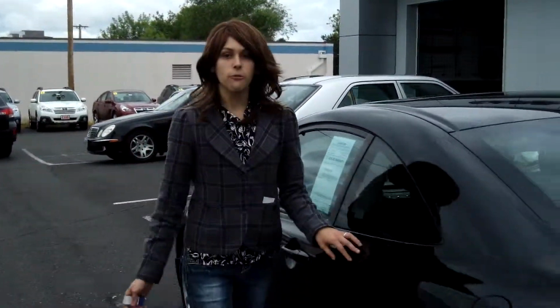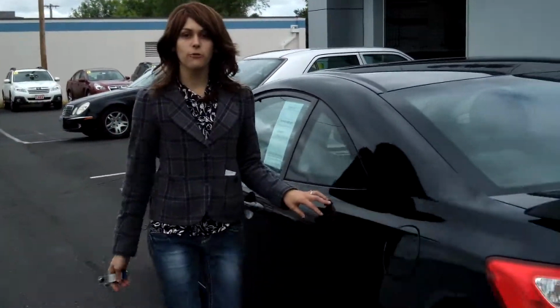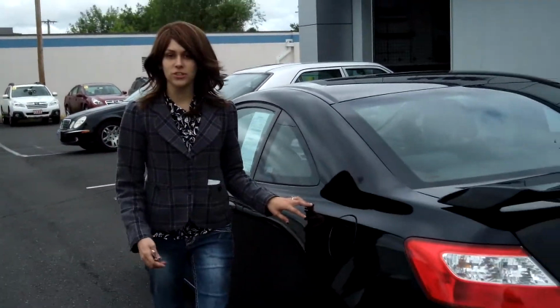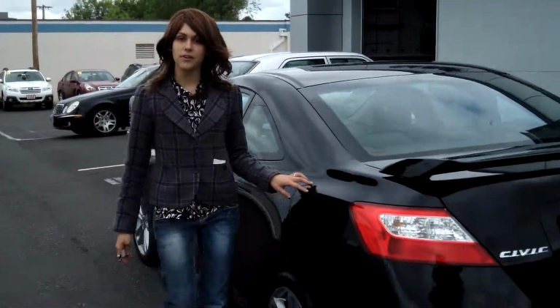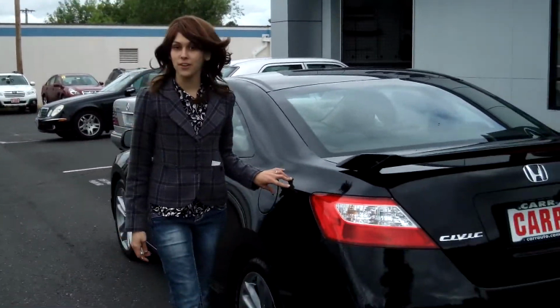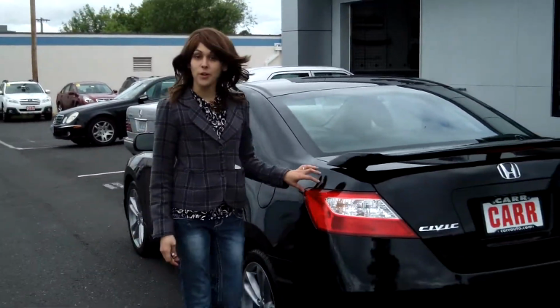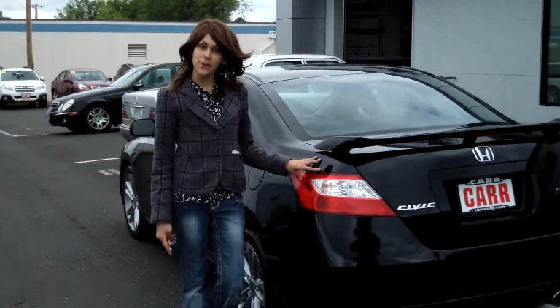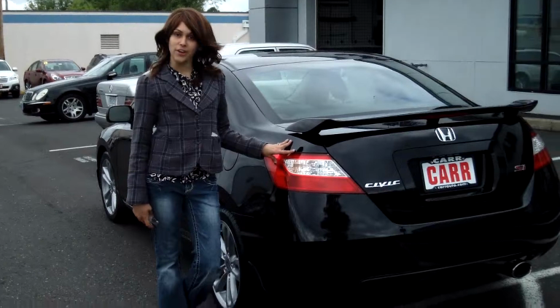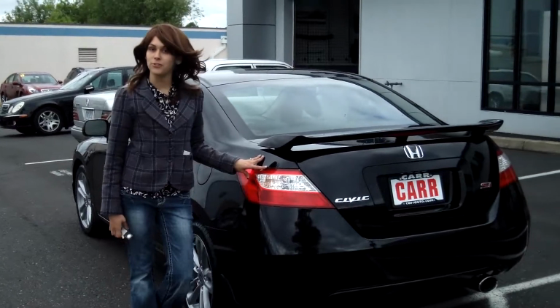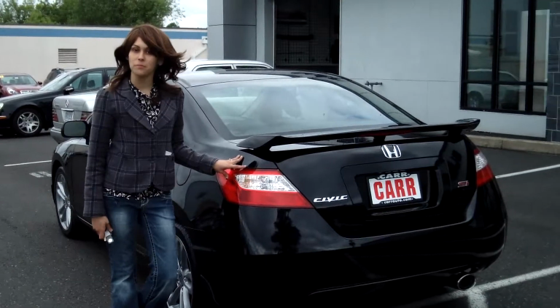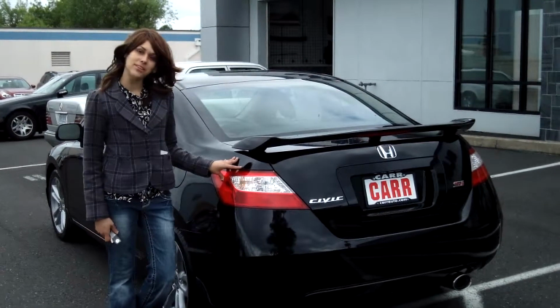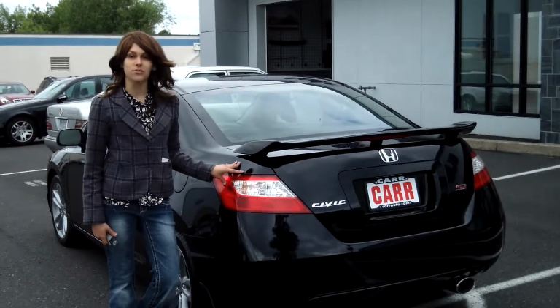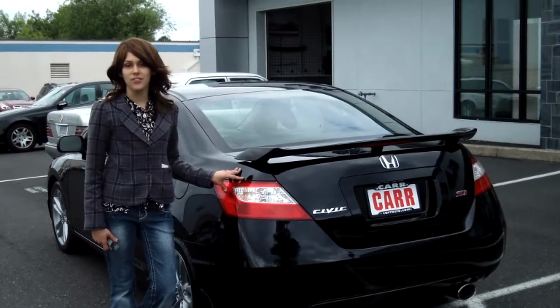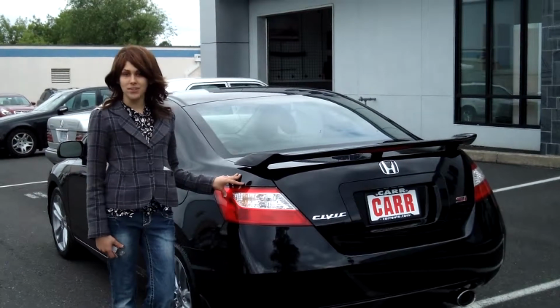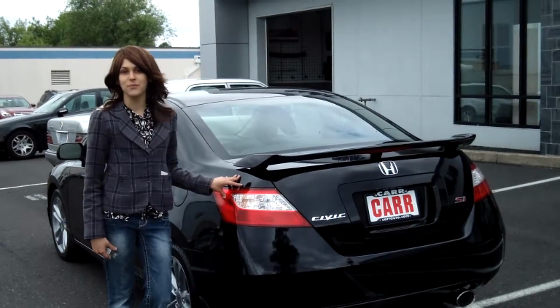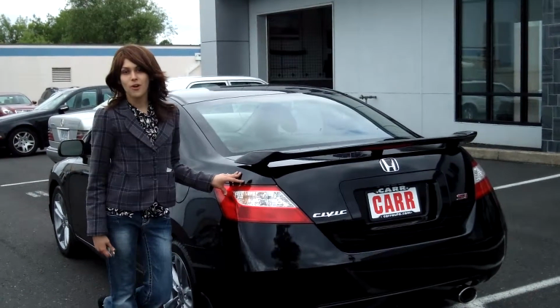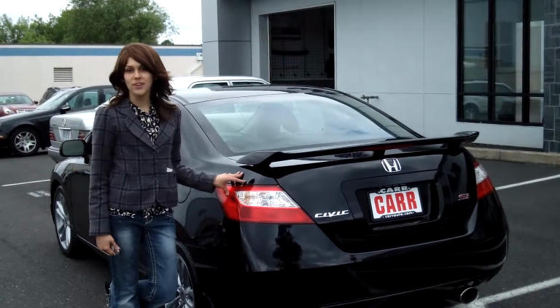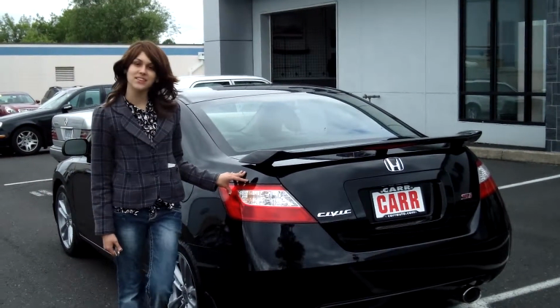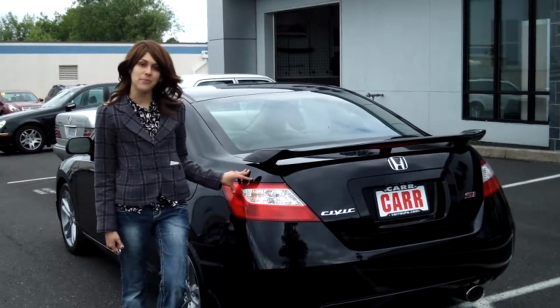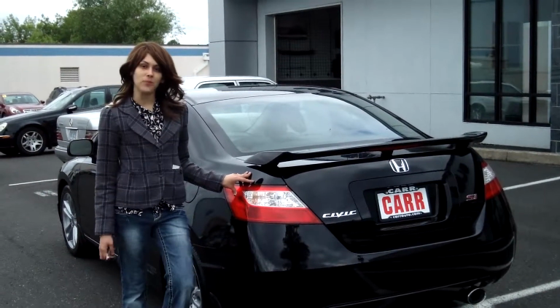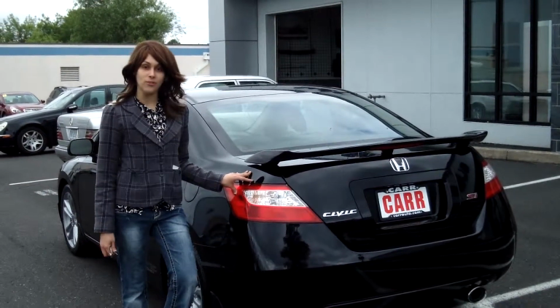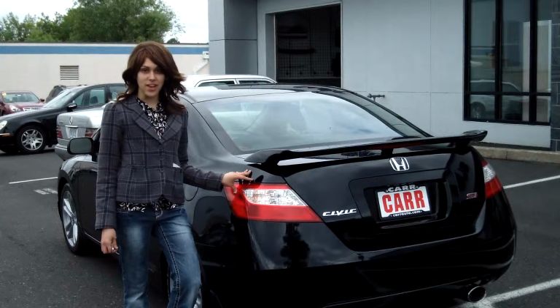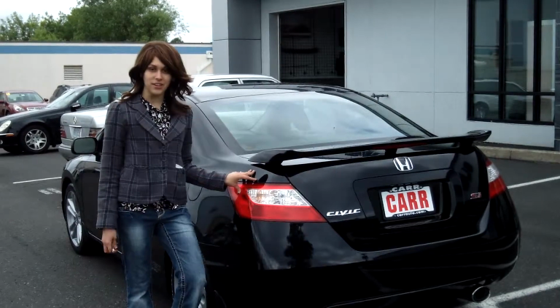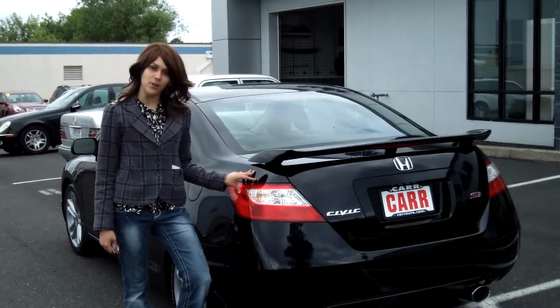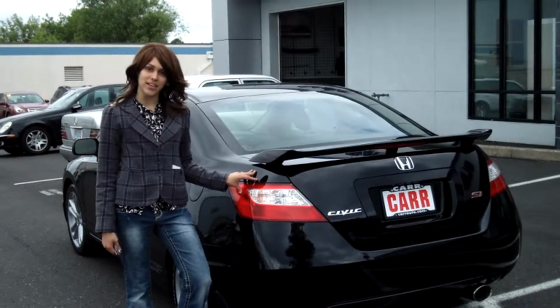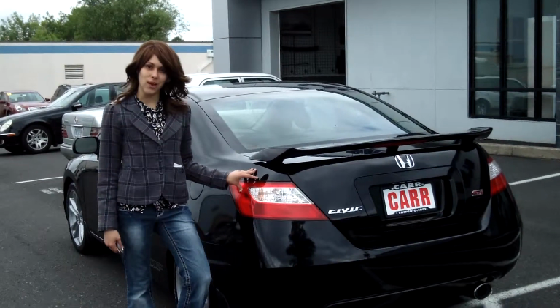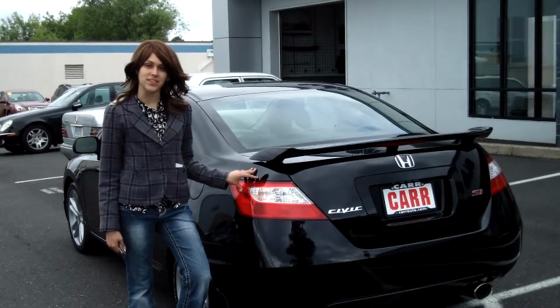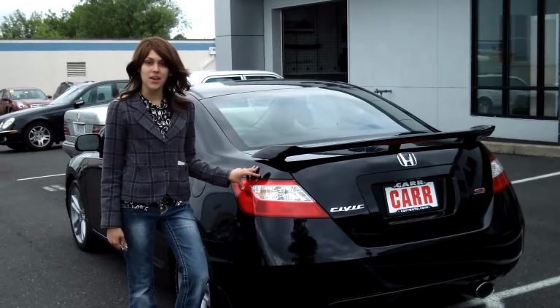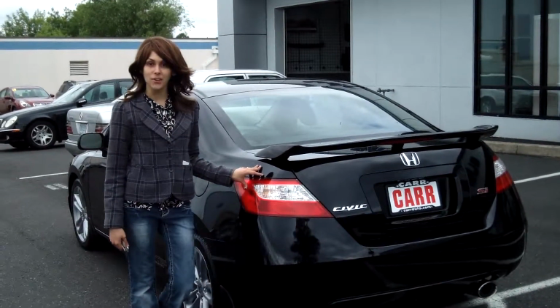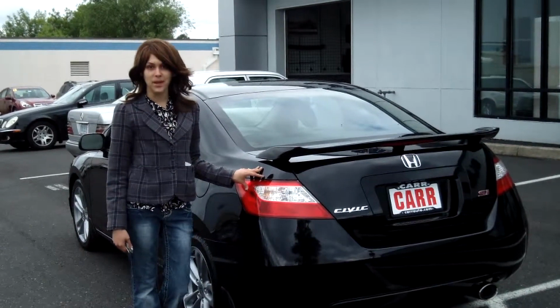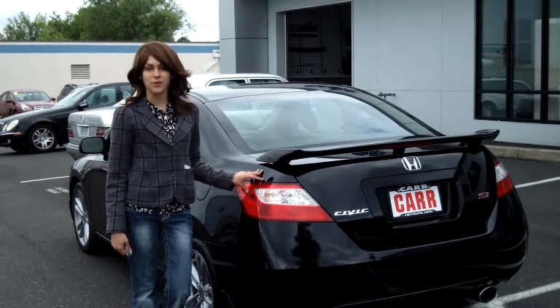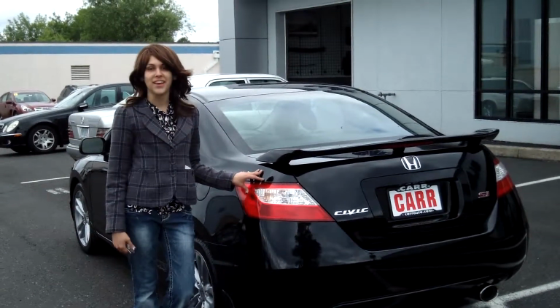For more information on this vehicle, or any vehicle in our inventory, please give us a call on the number listed above, or send us an email. Also, contact us today for our daily internet pricing. Thank you, and make it a great day!